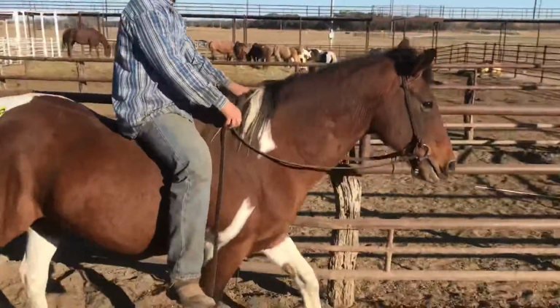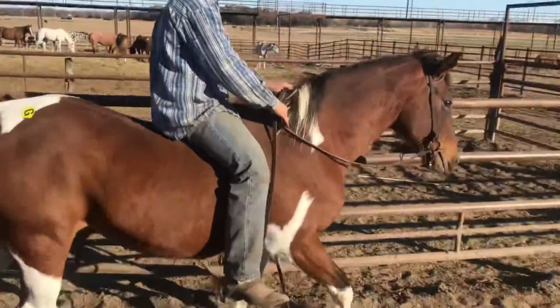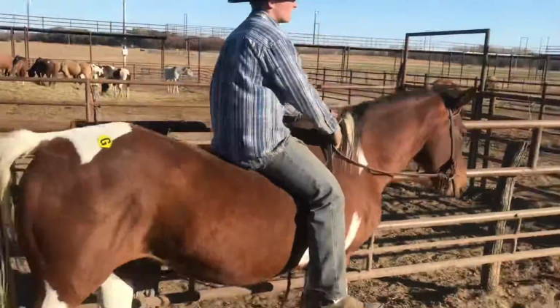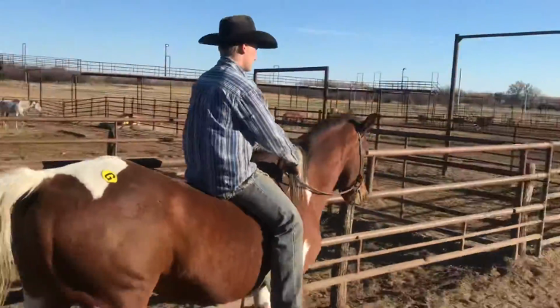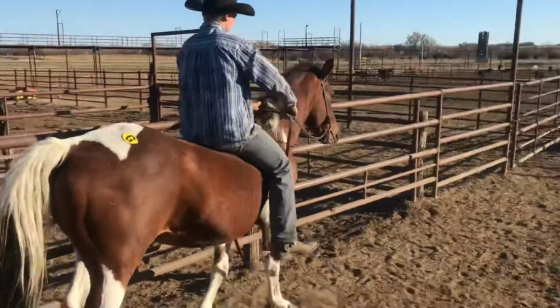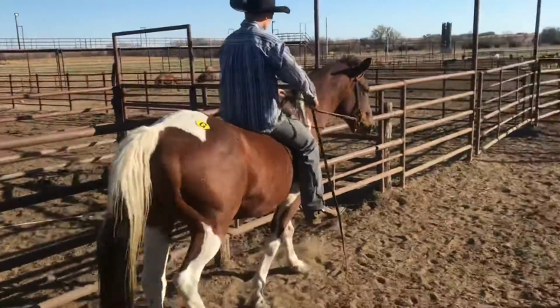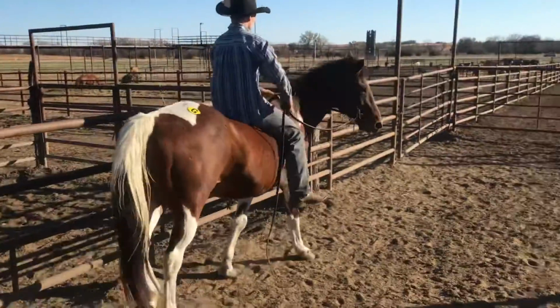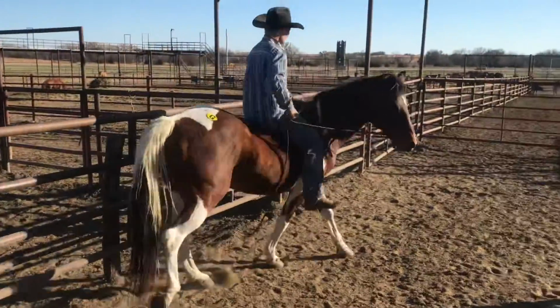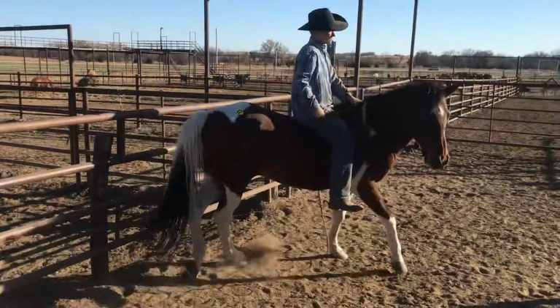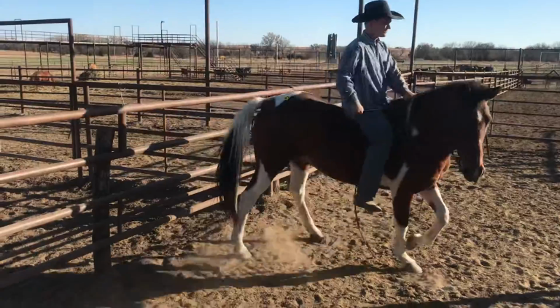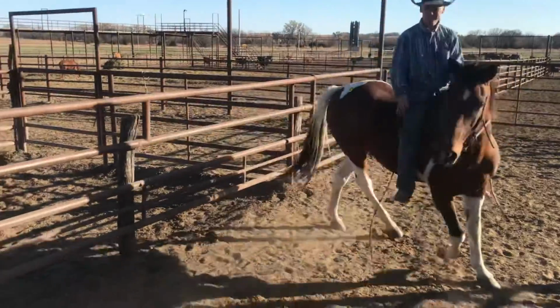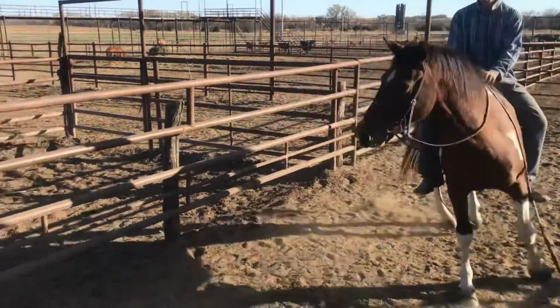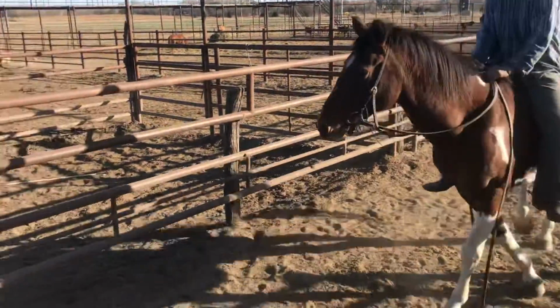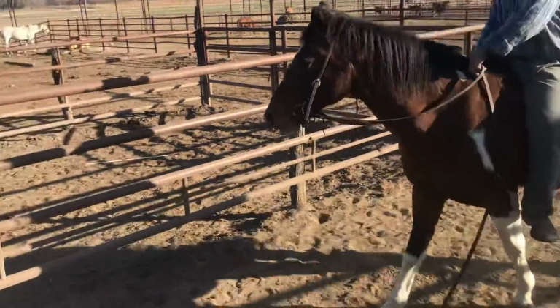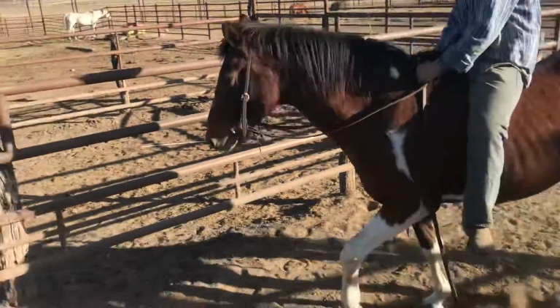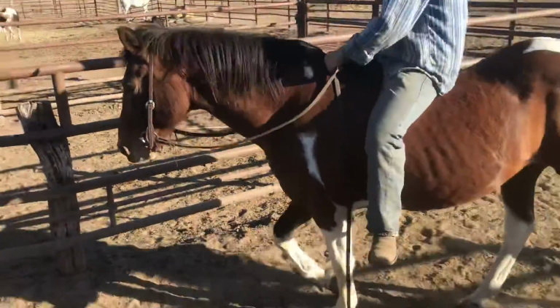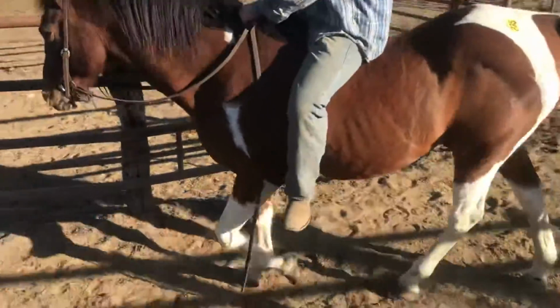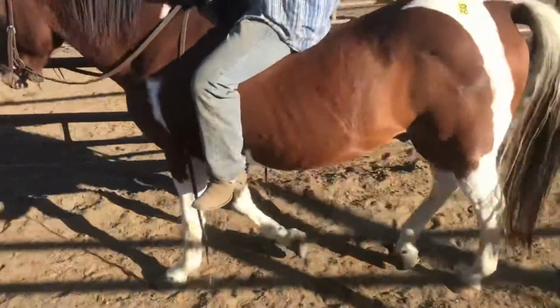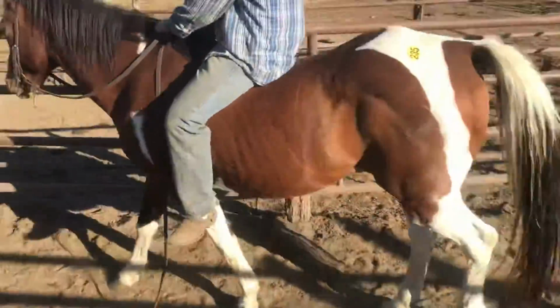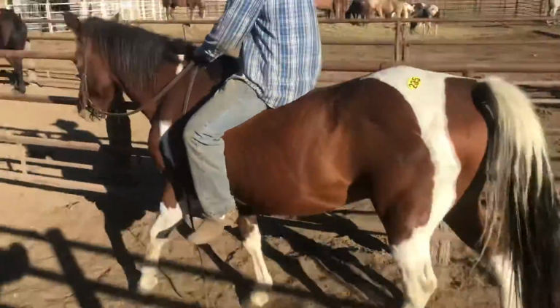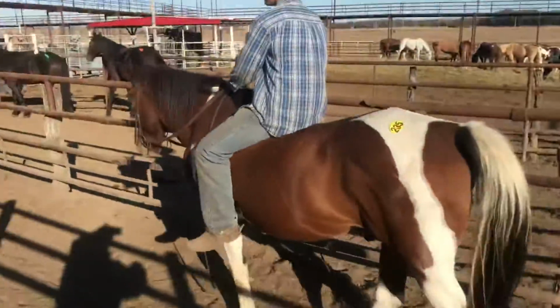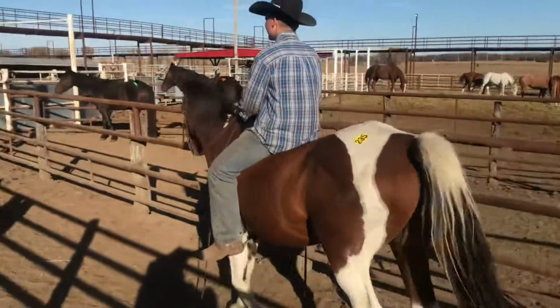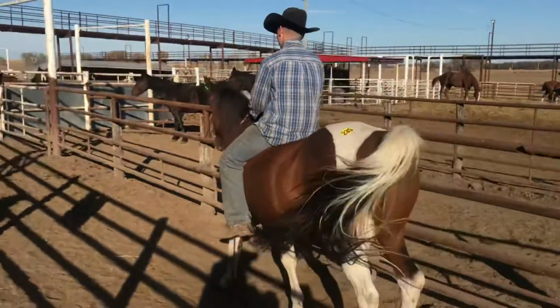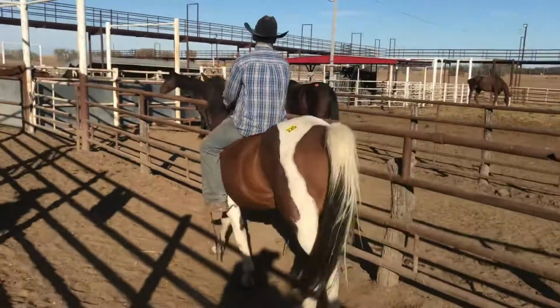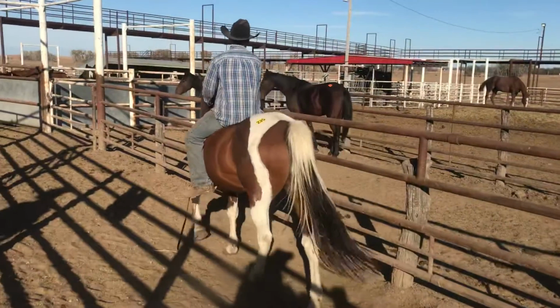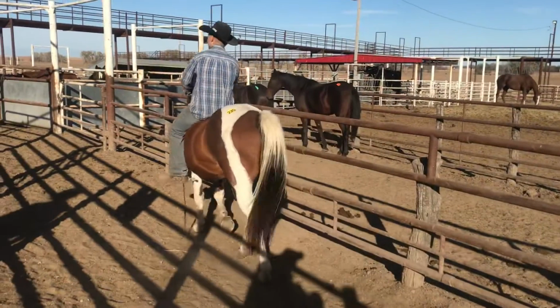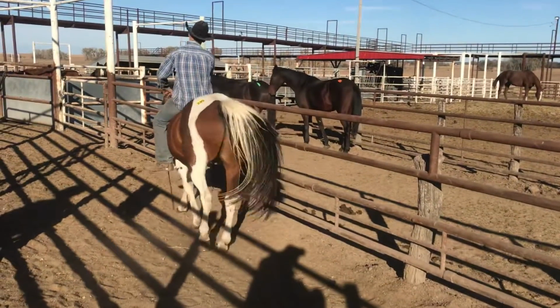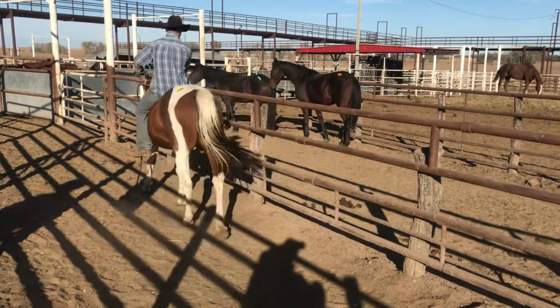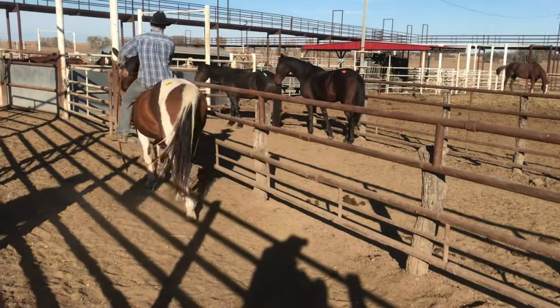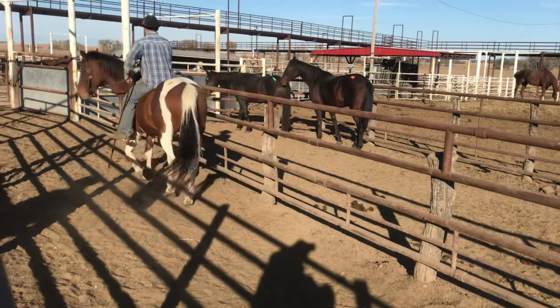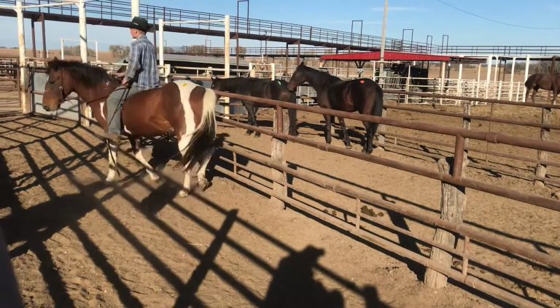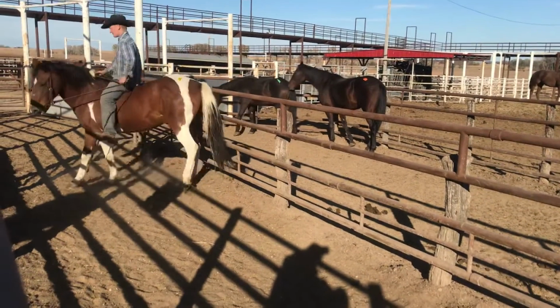14.3 to 15-hand paint gelding. He's an older gelding, at least 18, possibly 20. He's got shoes all the way around, kind of sway back, but he's real nice, good broke. He has a really good stop on him. He was probably a rodeo horse at one point.